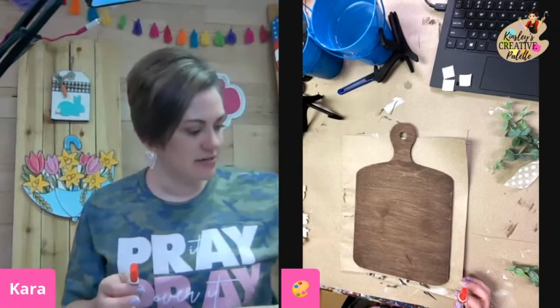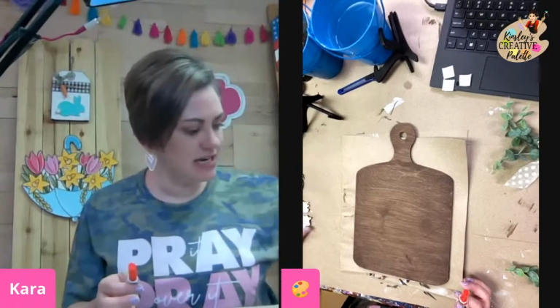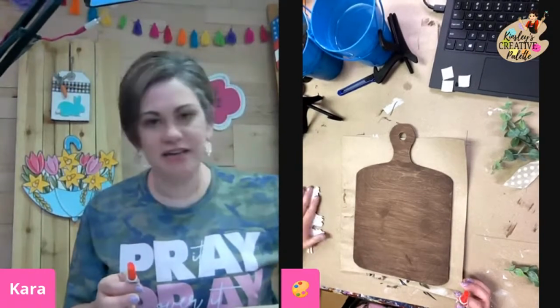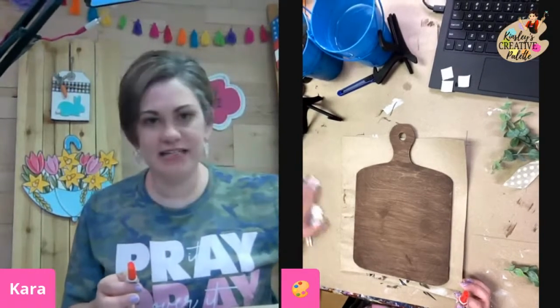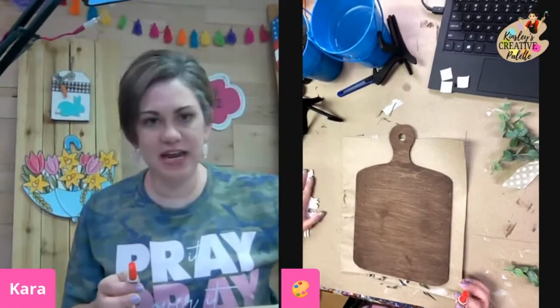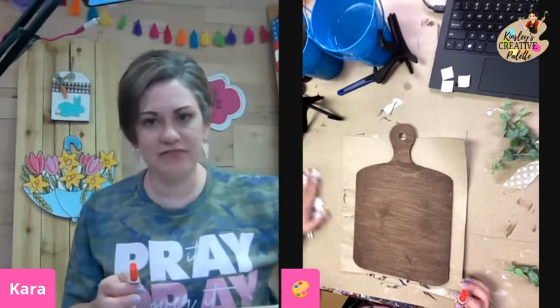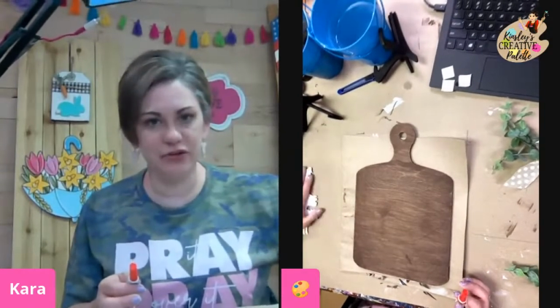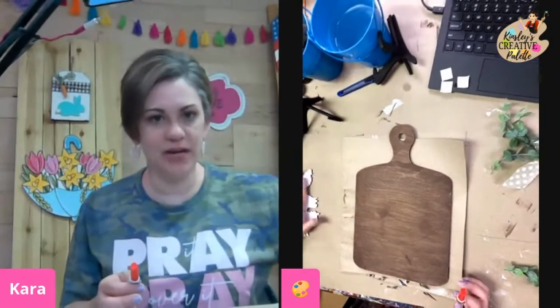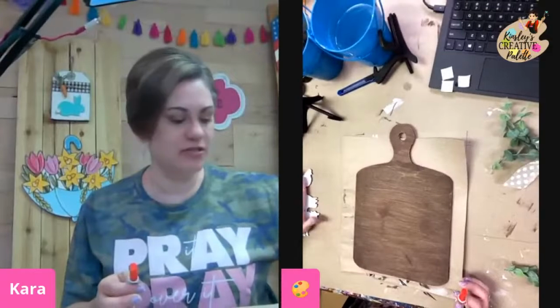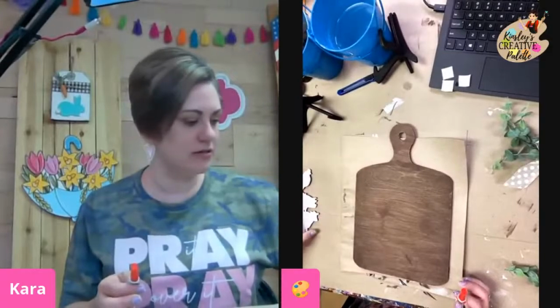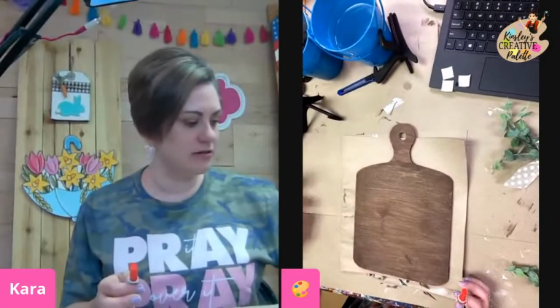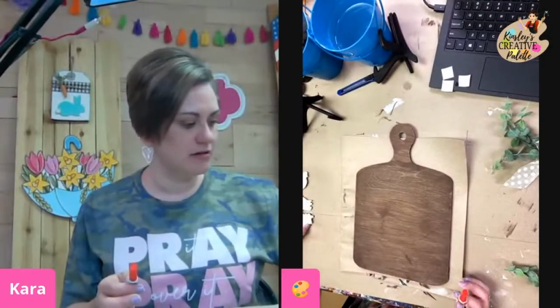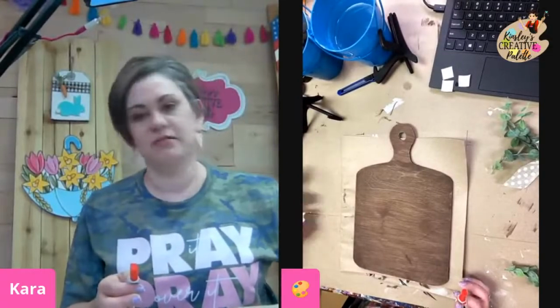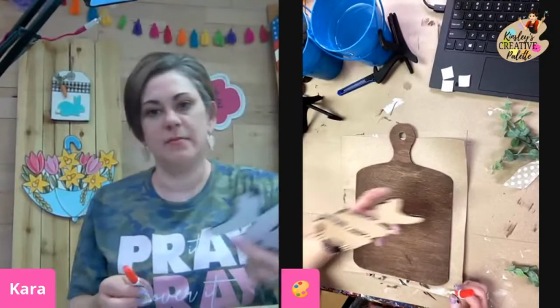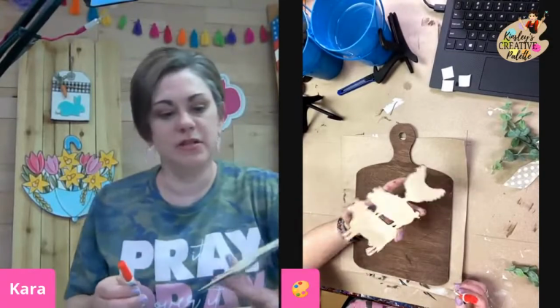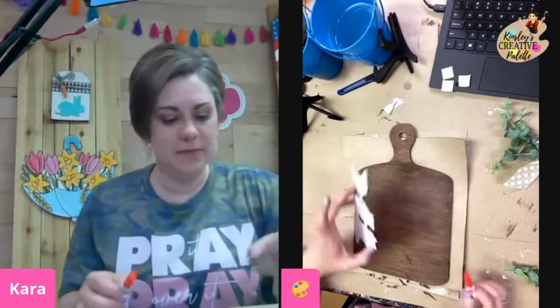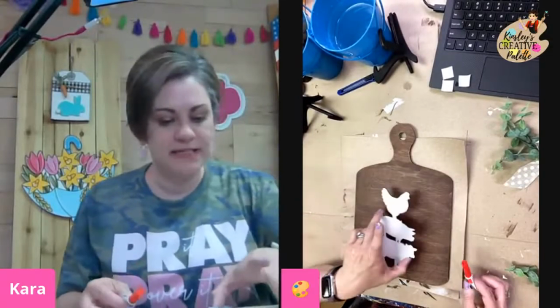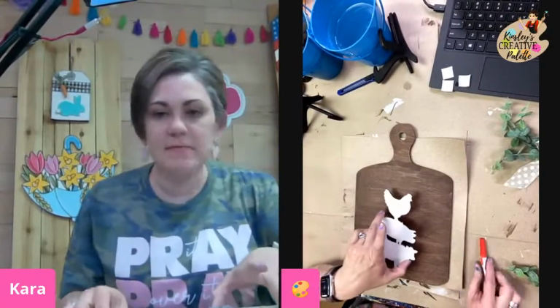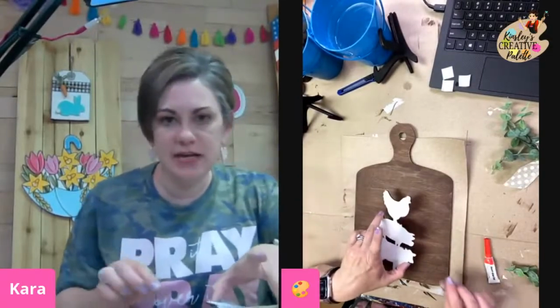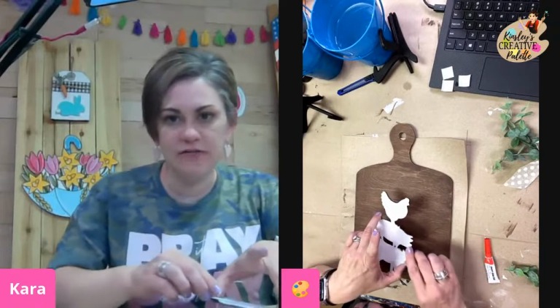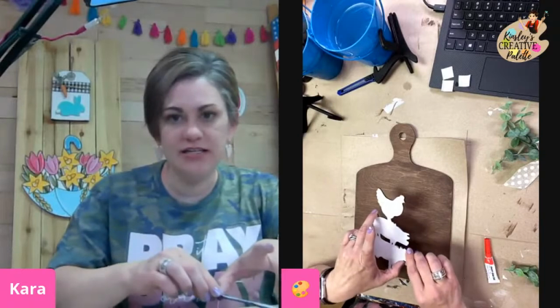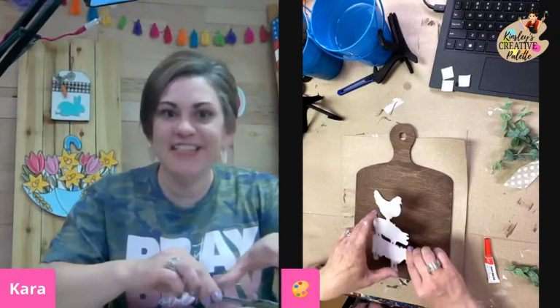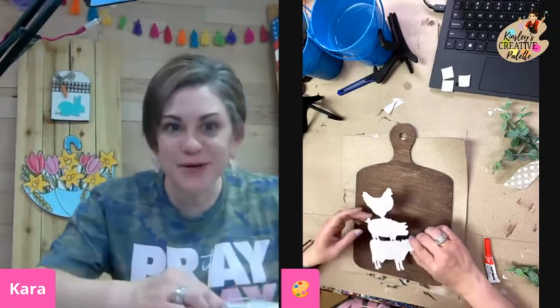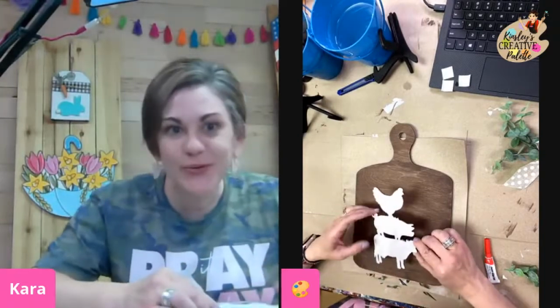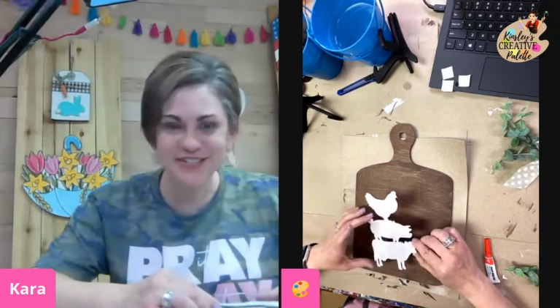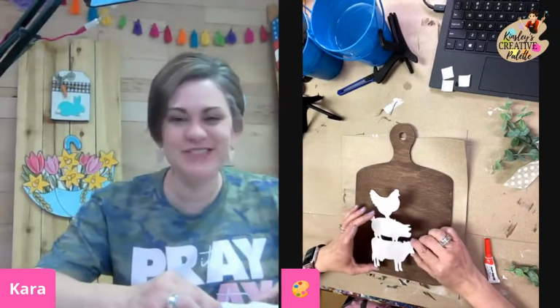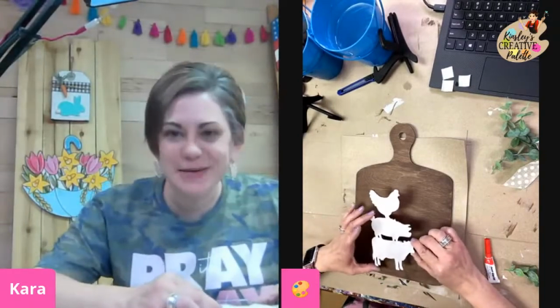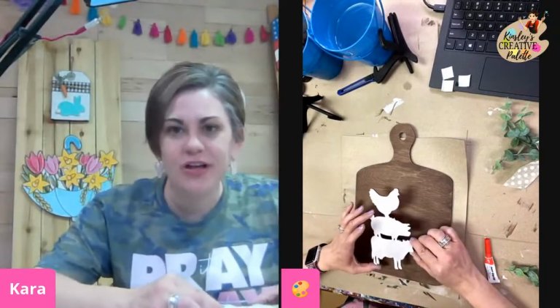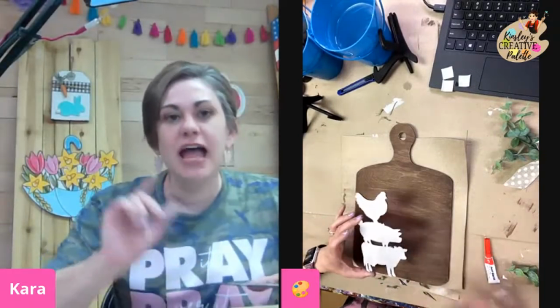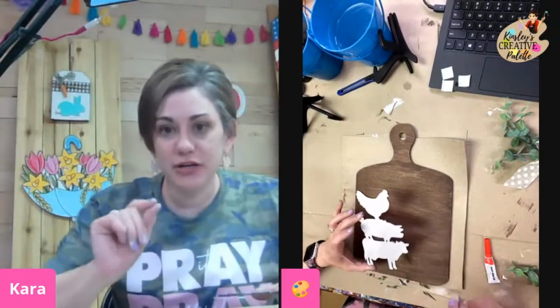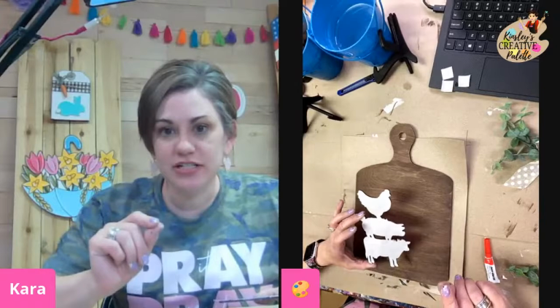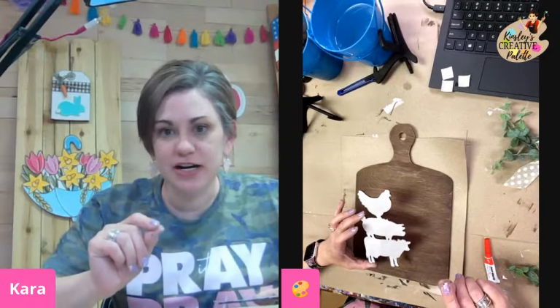I'm going to get any excess paint off of my little farm animals — a little bit that was on the back. I like the bow too — it's really simple, after you get the scrunchie part down.